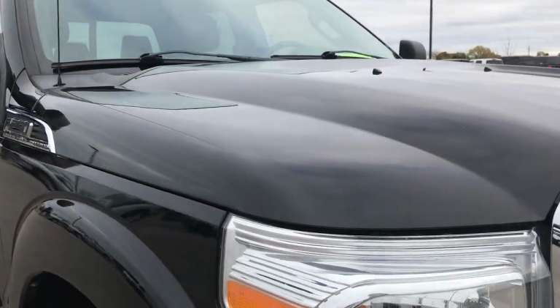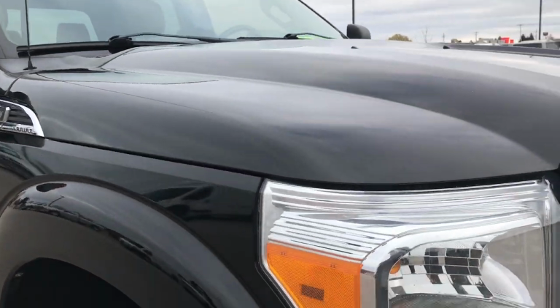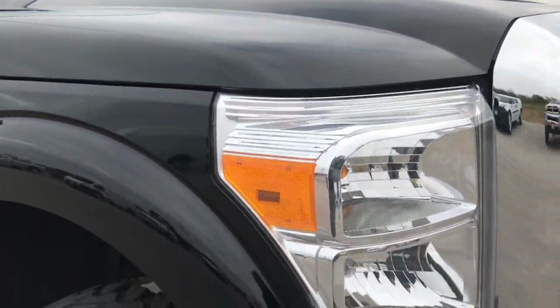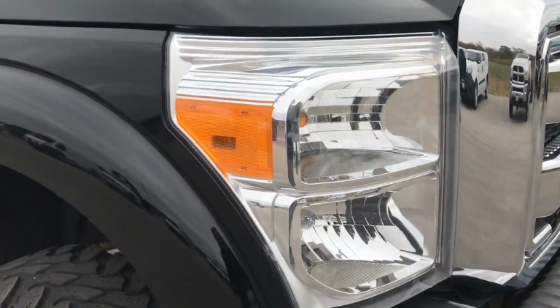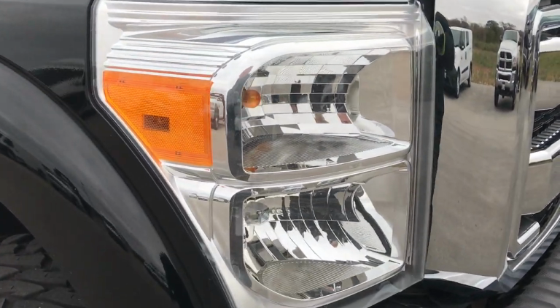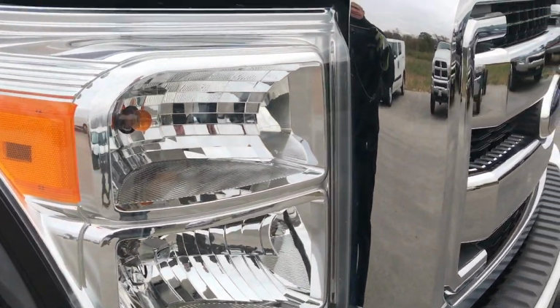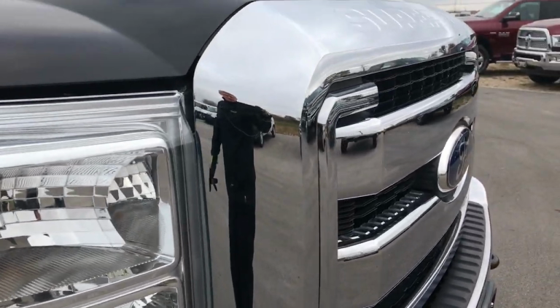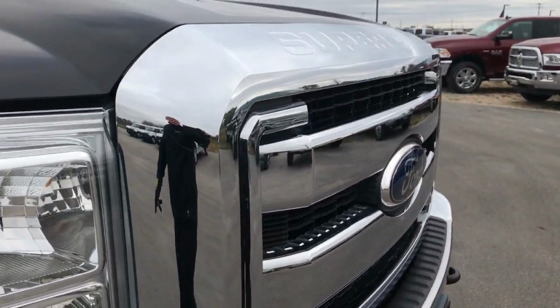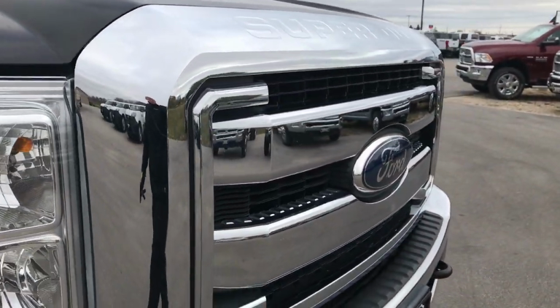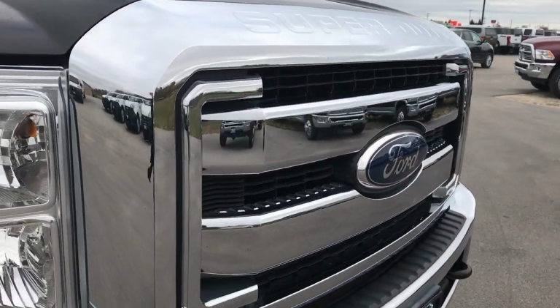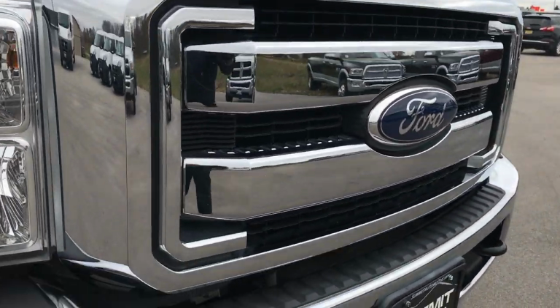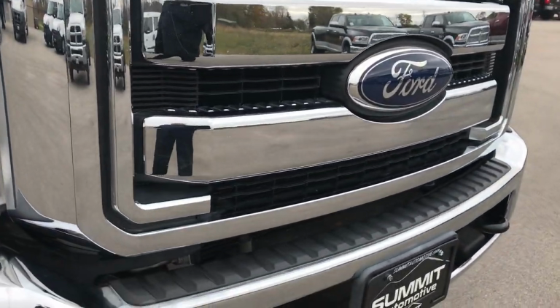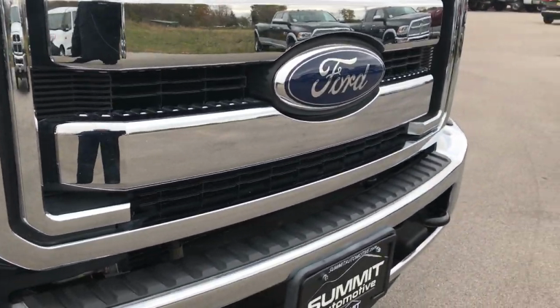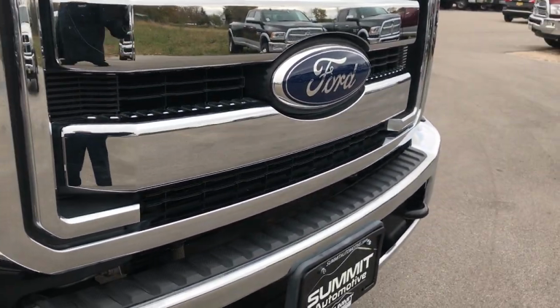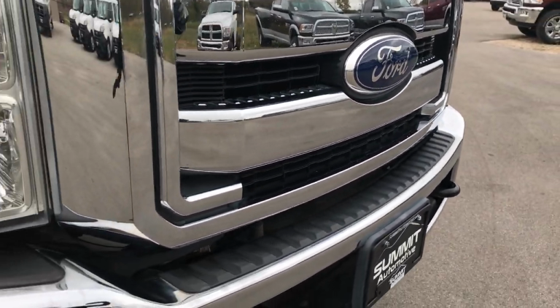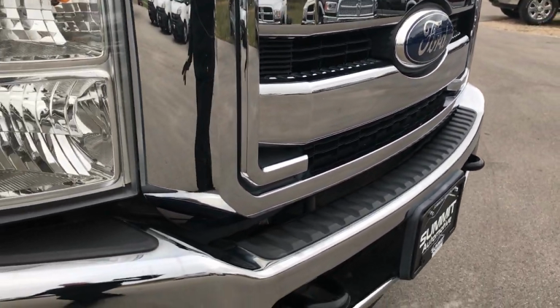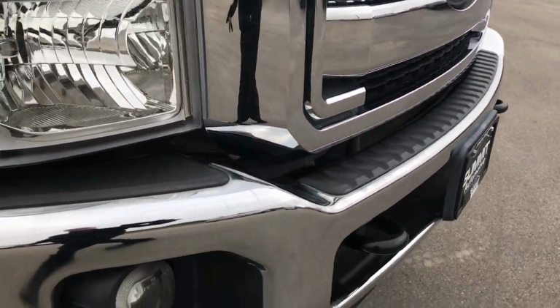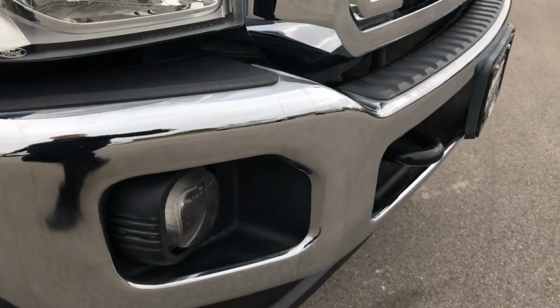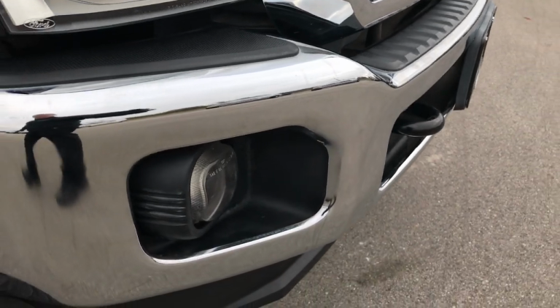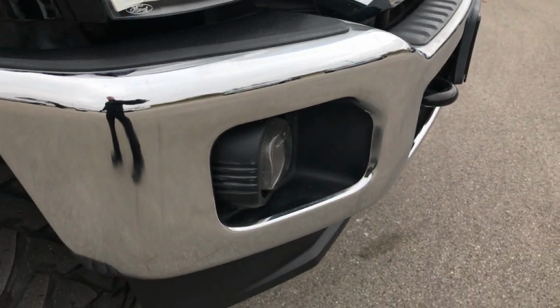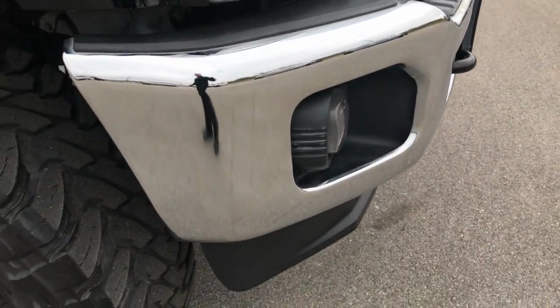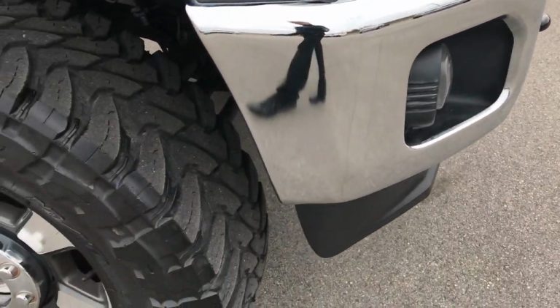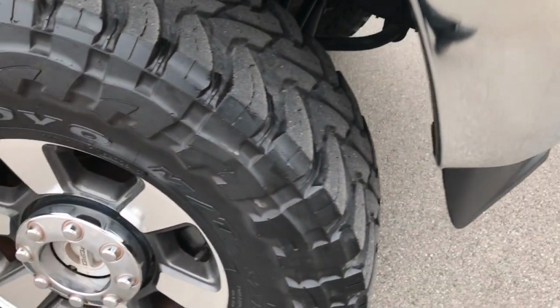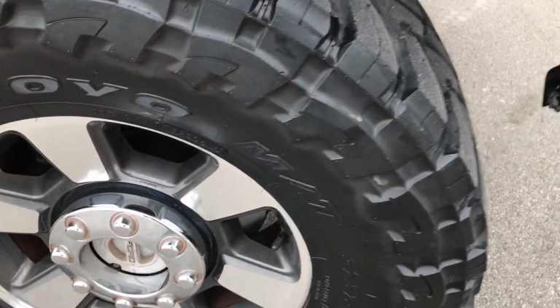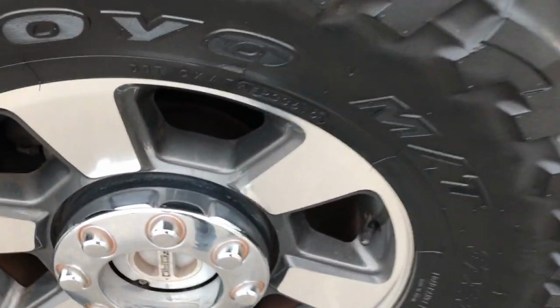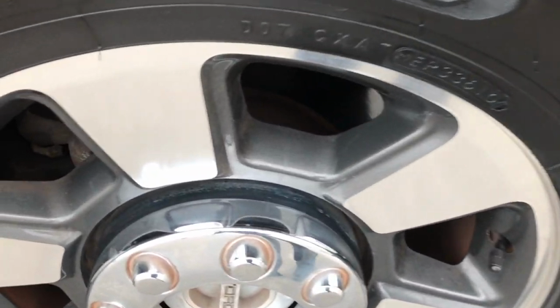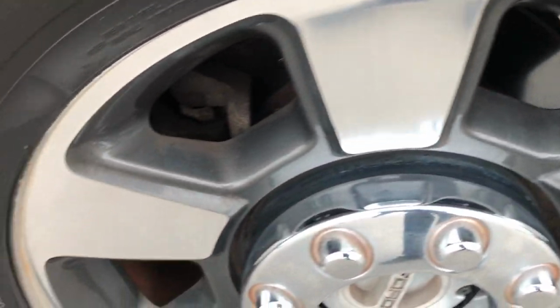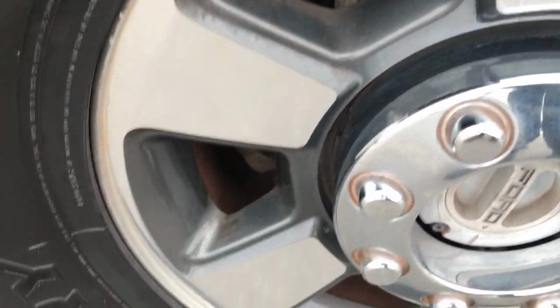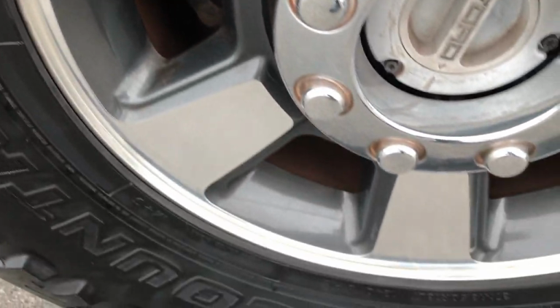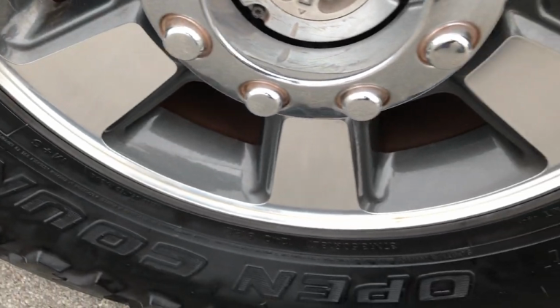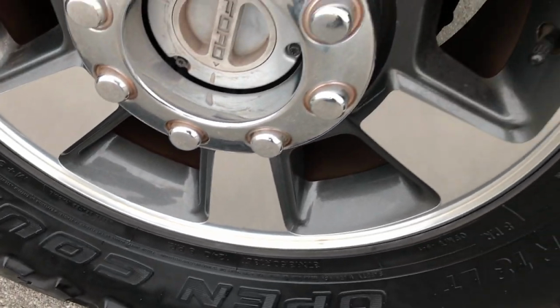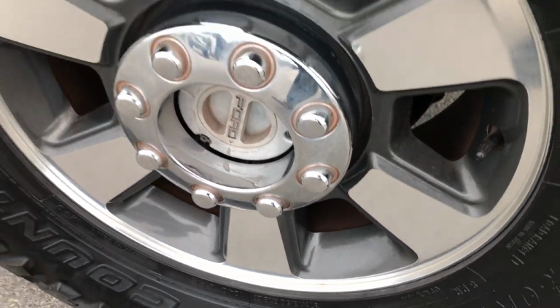Hood is very clean. Headlights are nice and clear. The grill is in excellent condition — didn't see any chrome peeling or anything like that. Factory fog lights. Passenger side rim is absolutely perfect, no scuffs or scrapes on that.